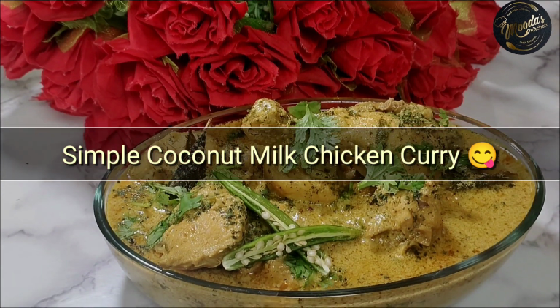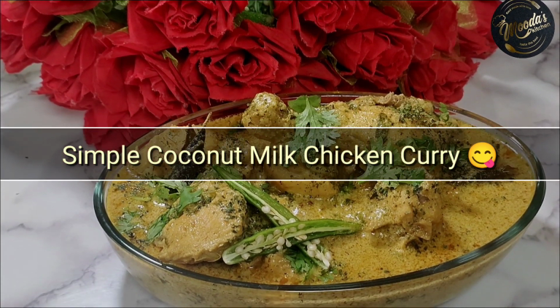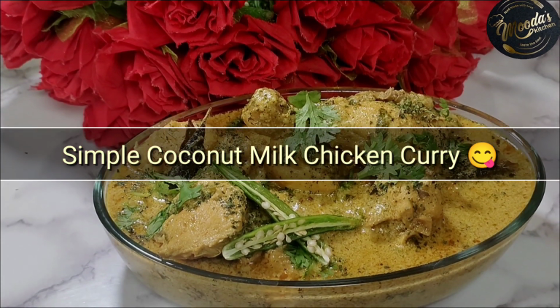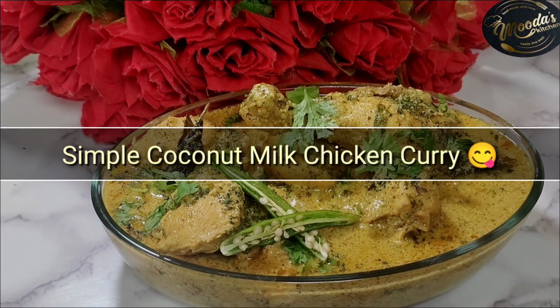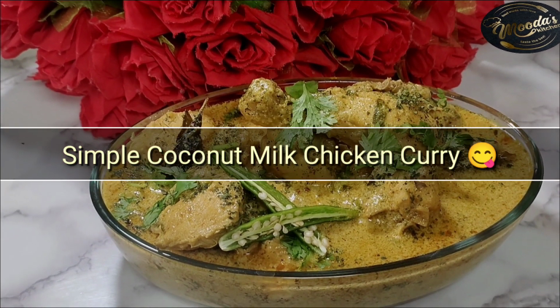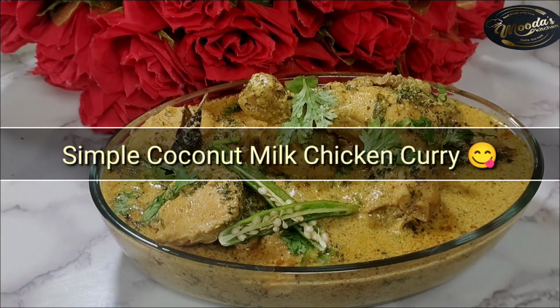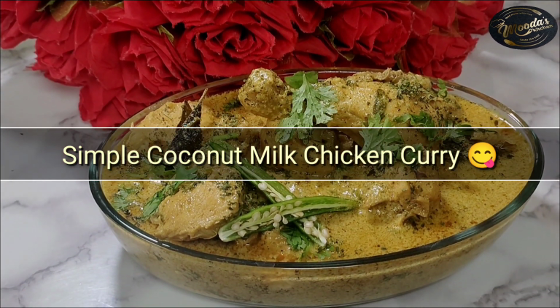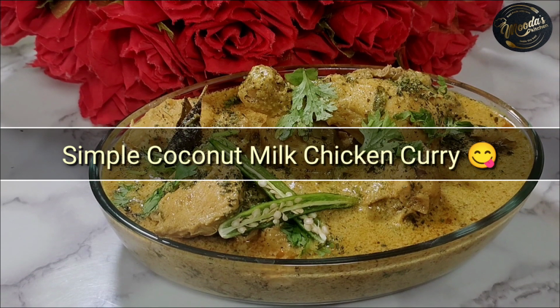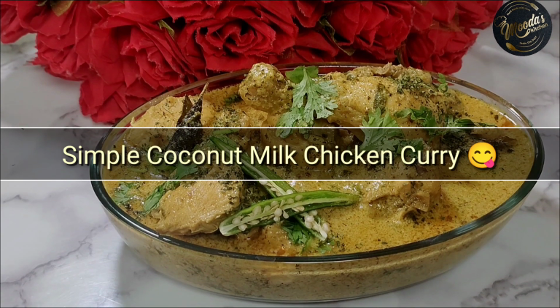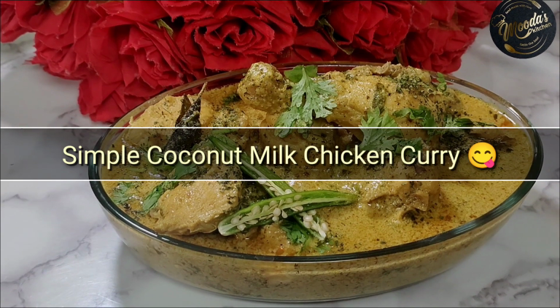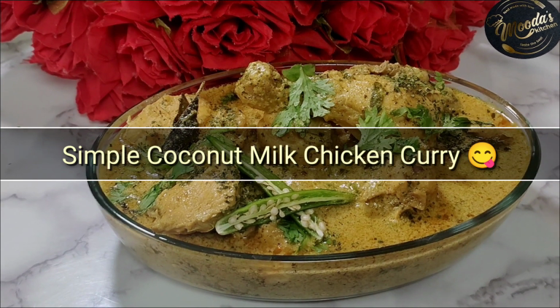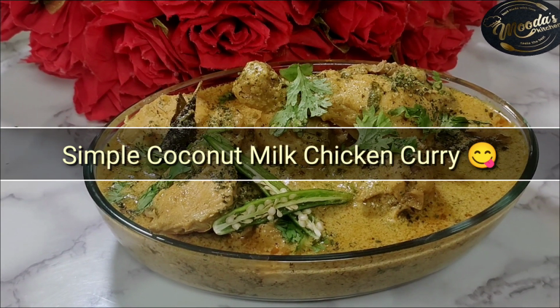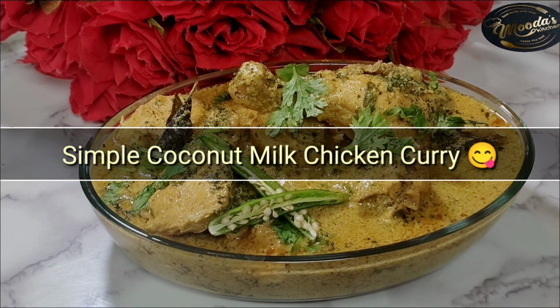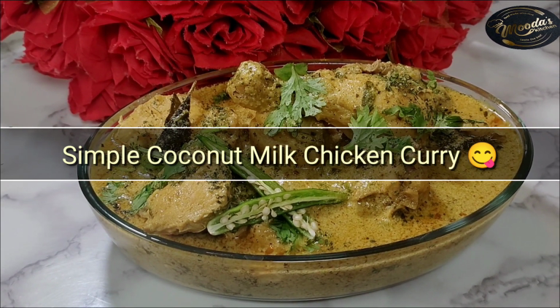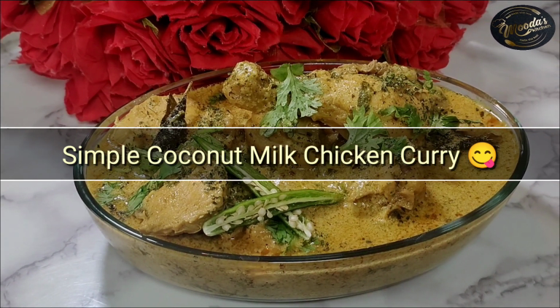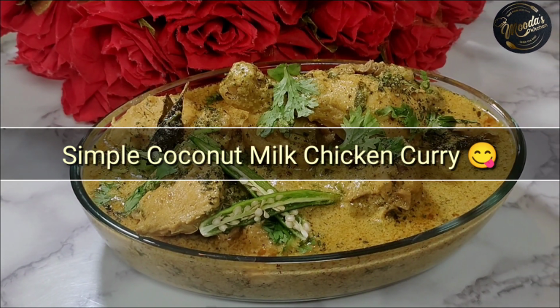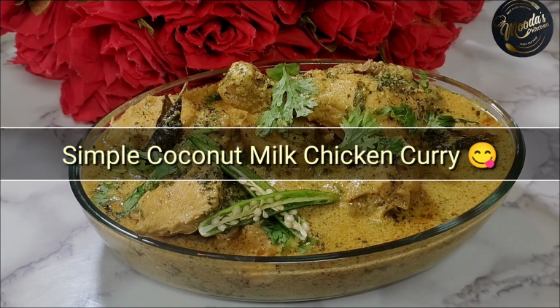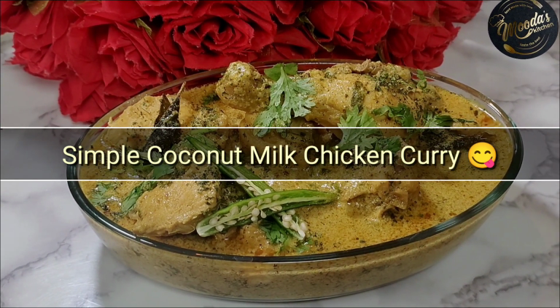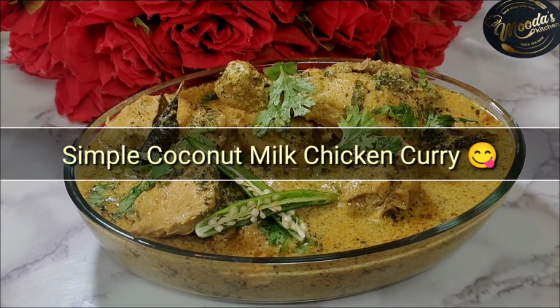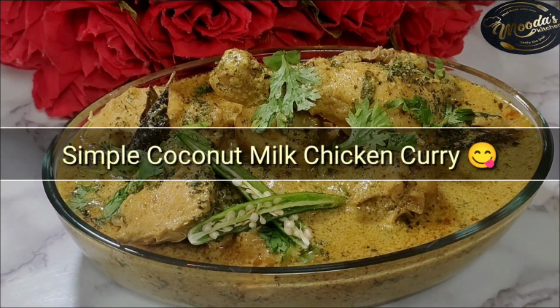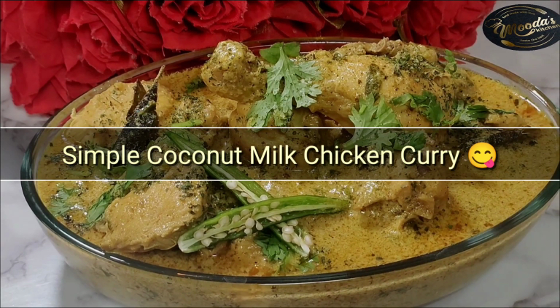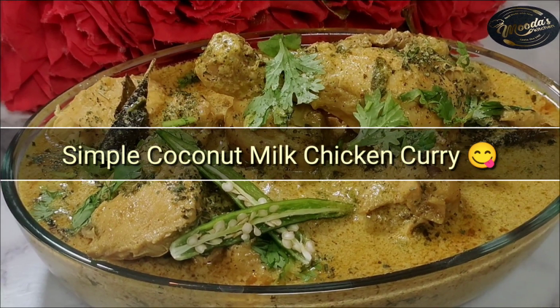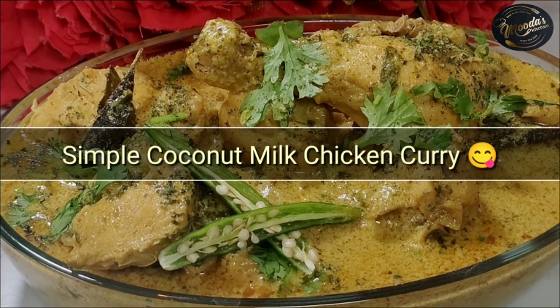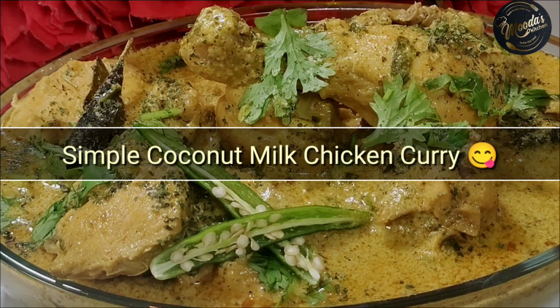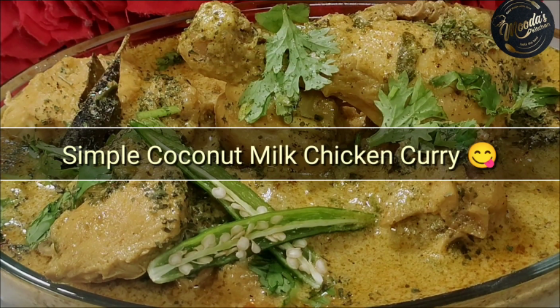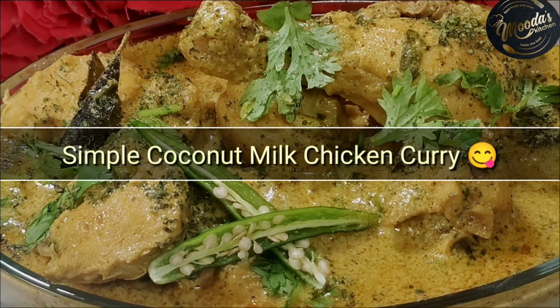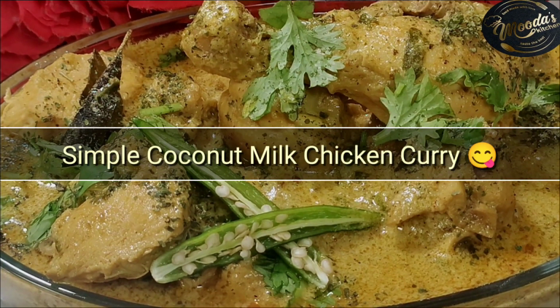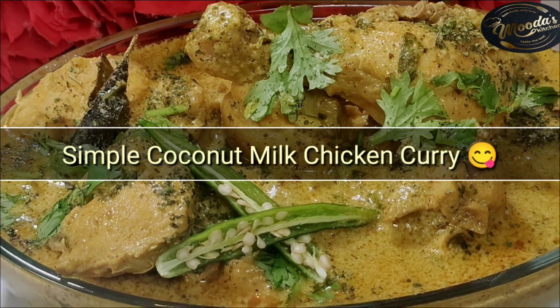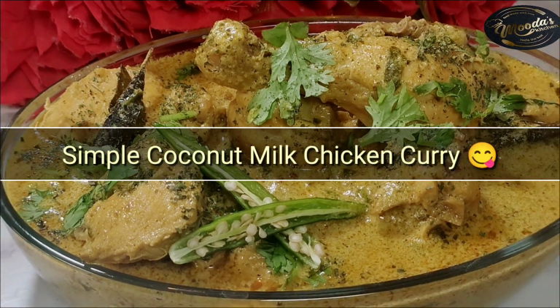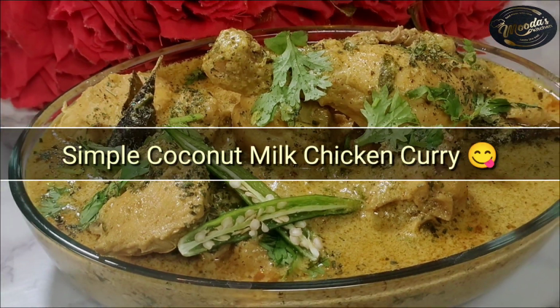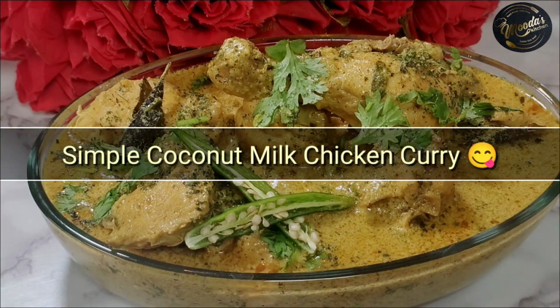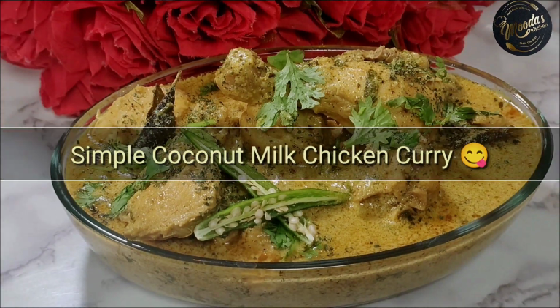Before we start the recipe, please subscribe and press the bell icon so that you can get all new updates.